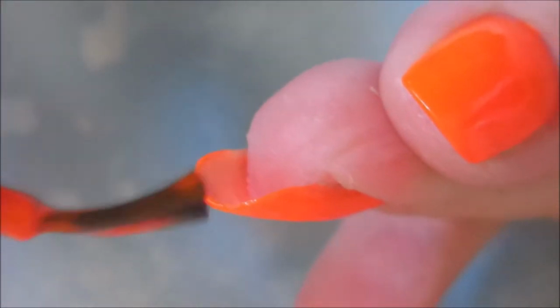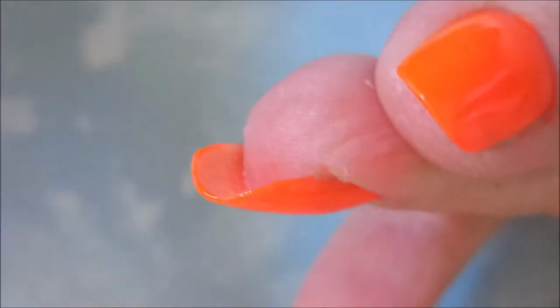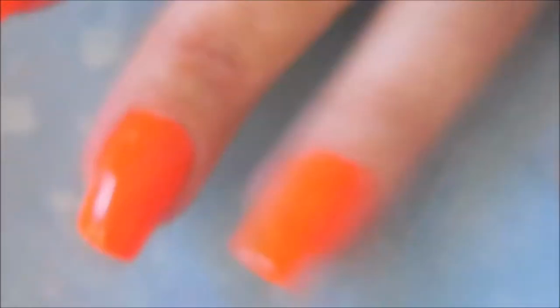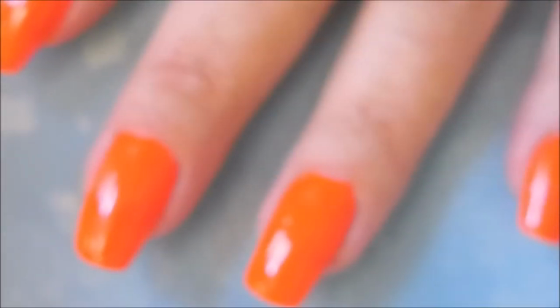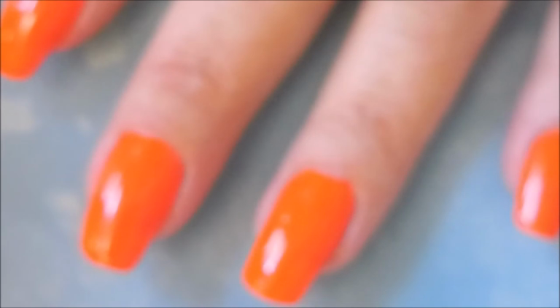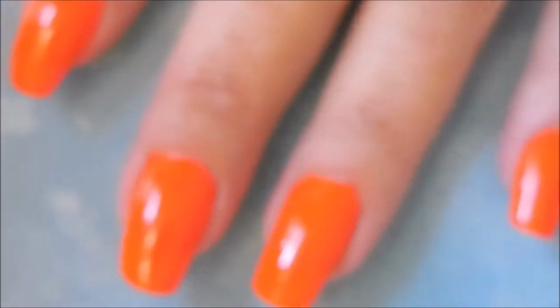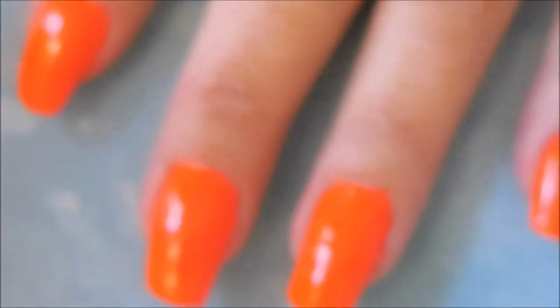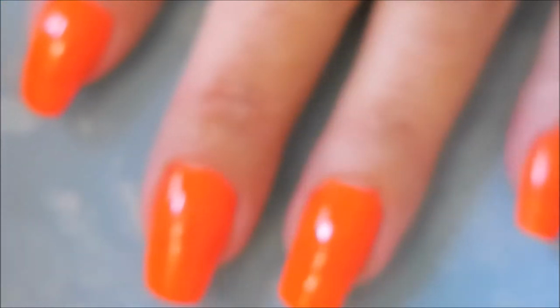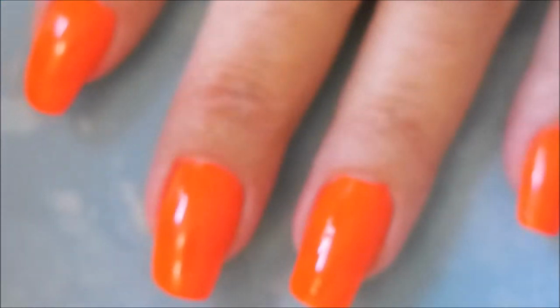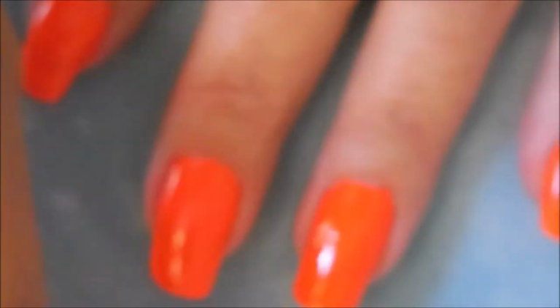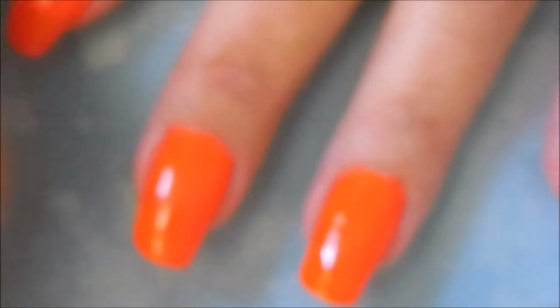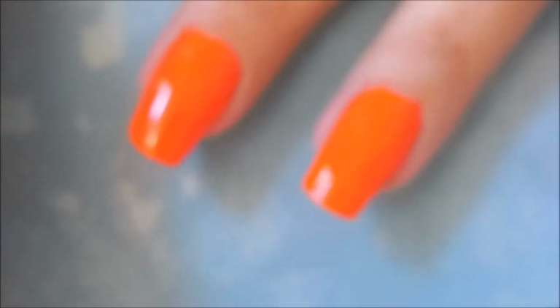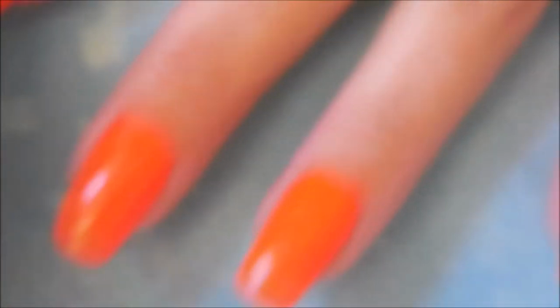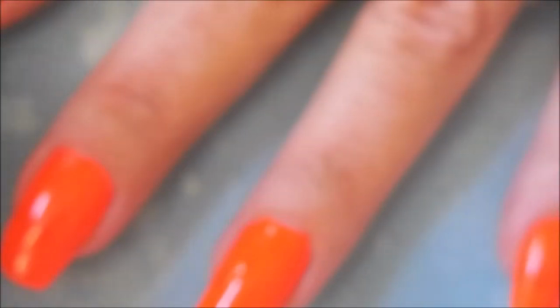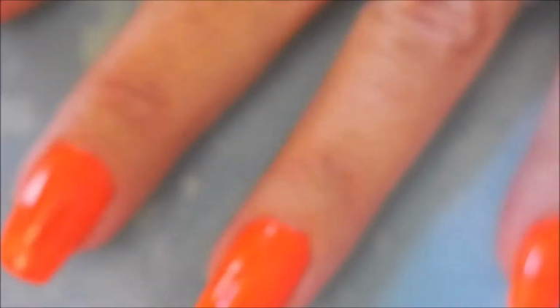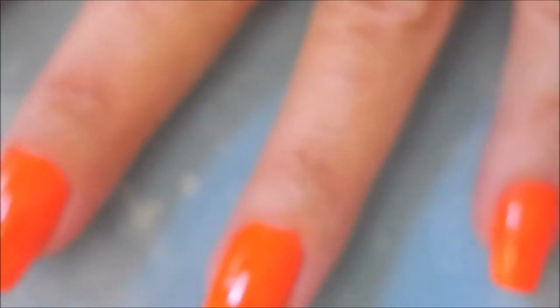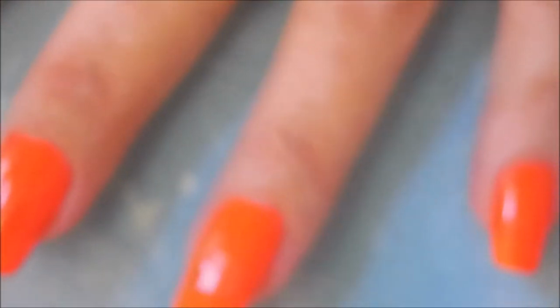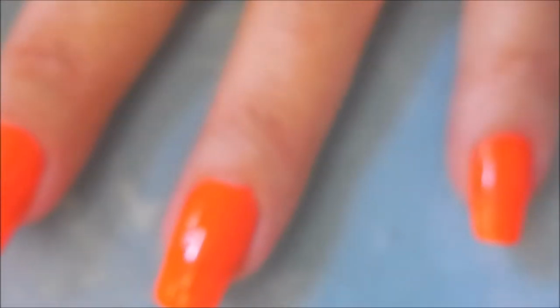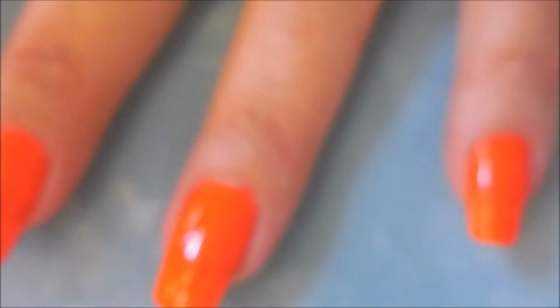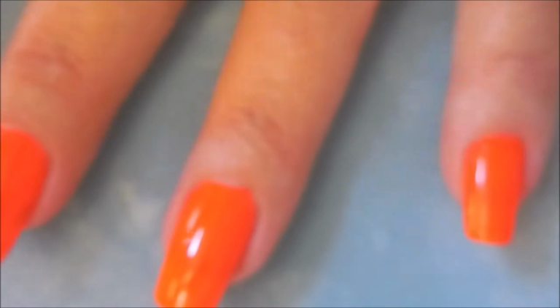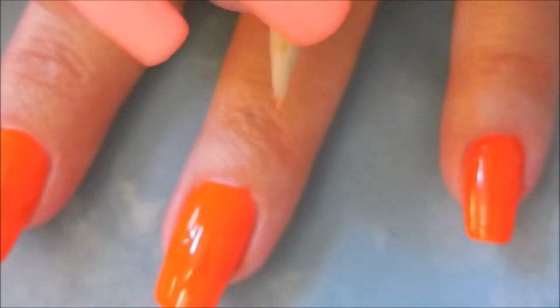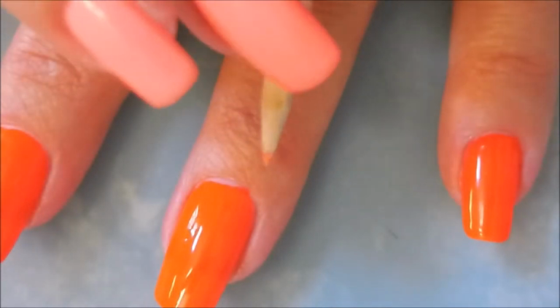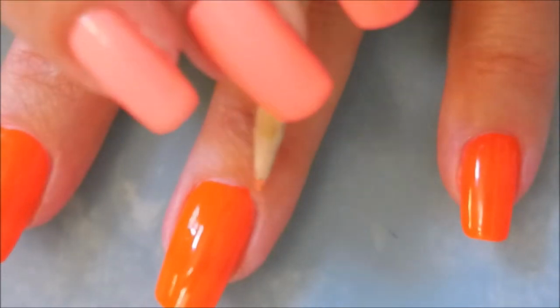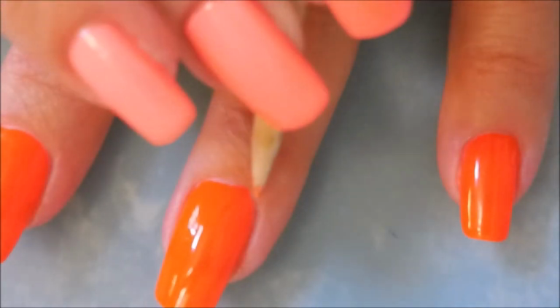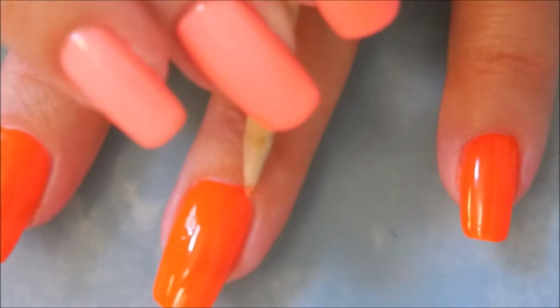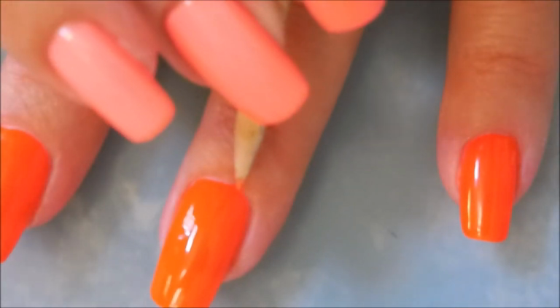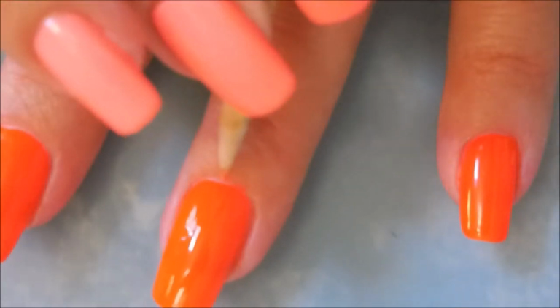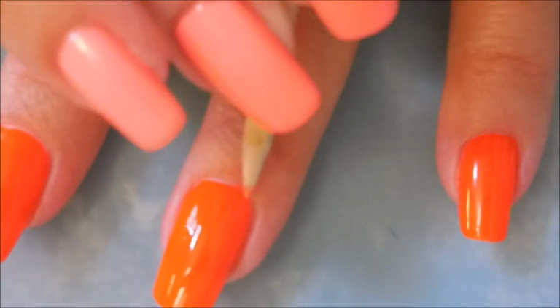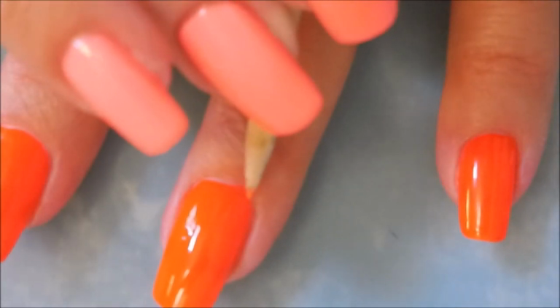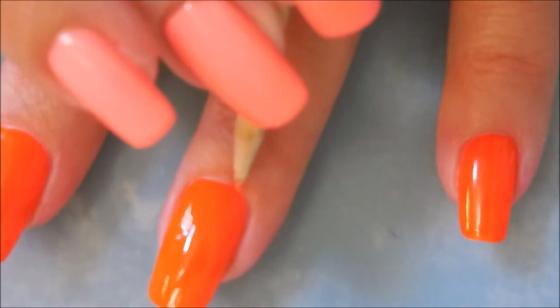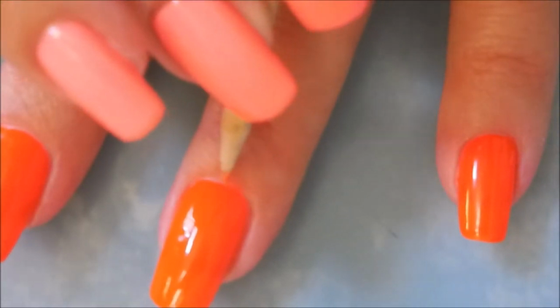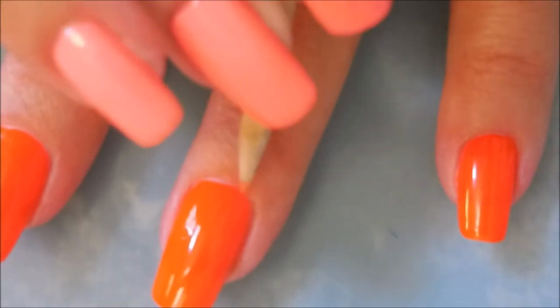I'm capping my tips on that nail, and of course I've got to break out Woody and do a little bit of cleanup. Just a little bit.